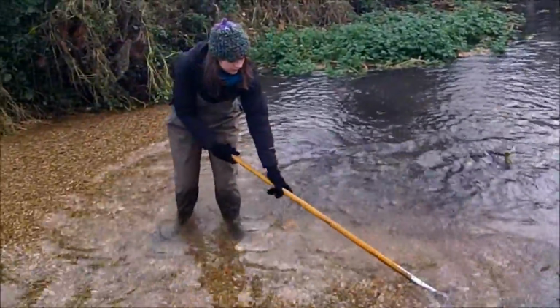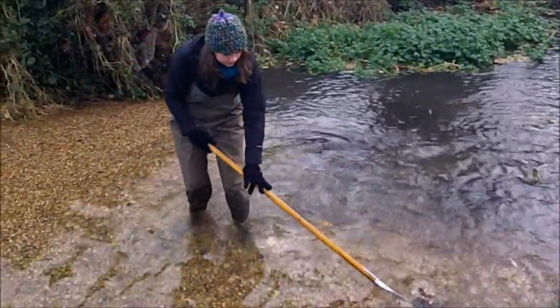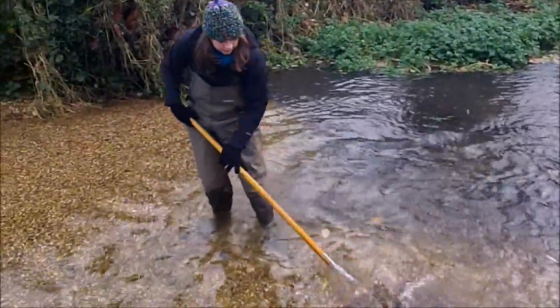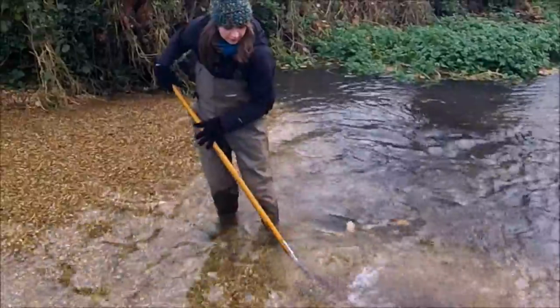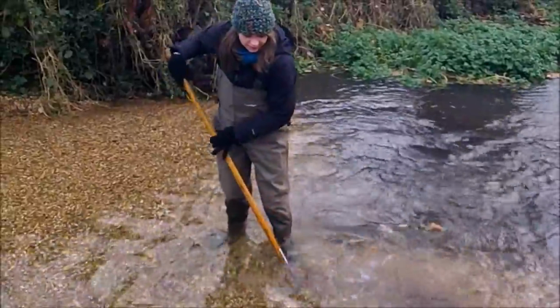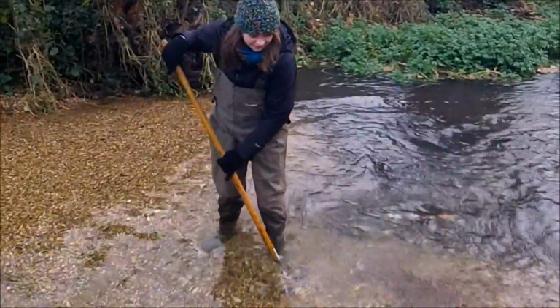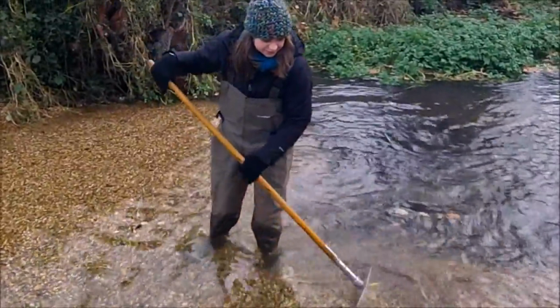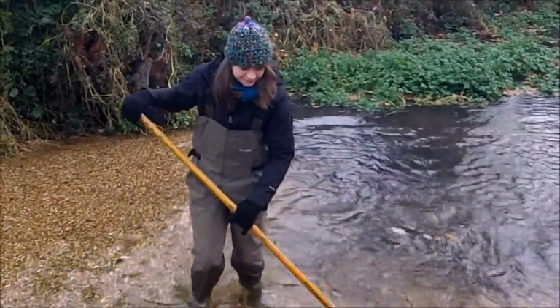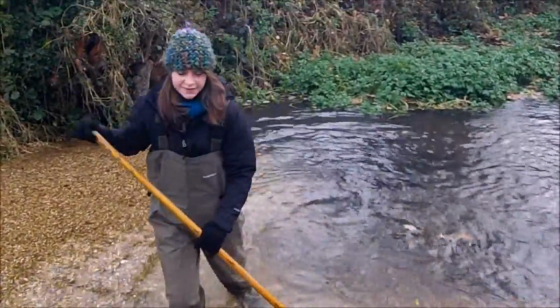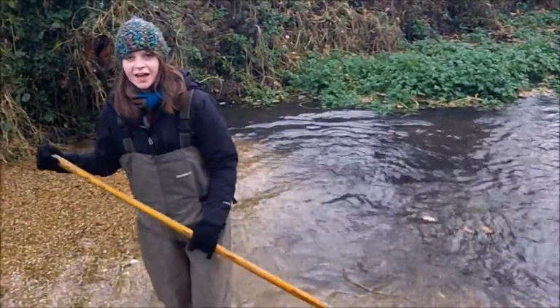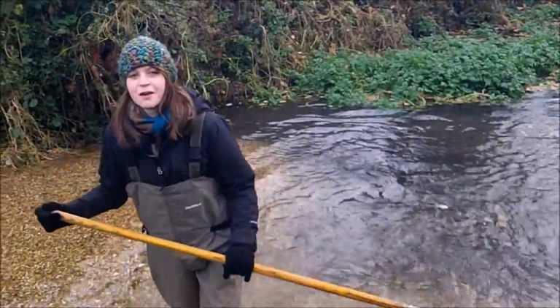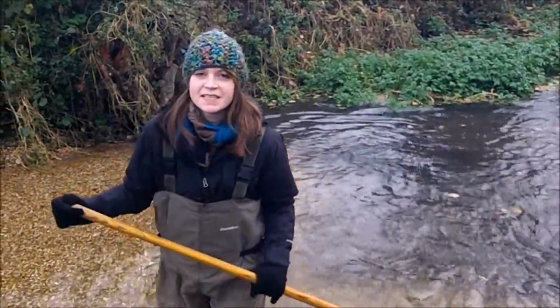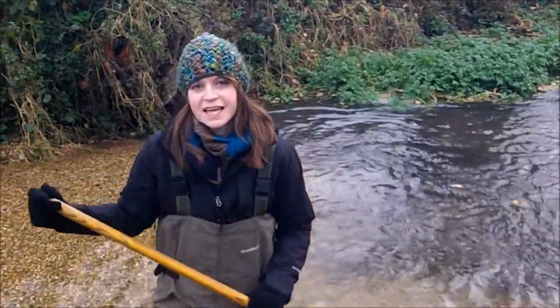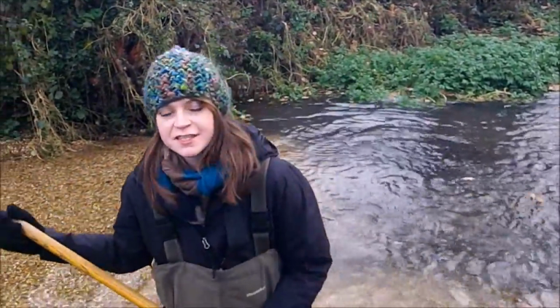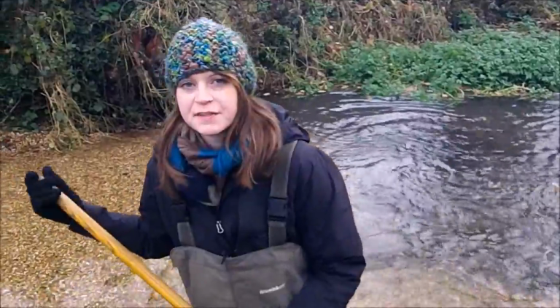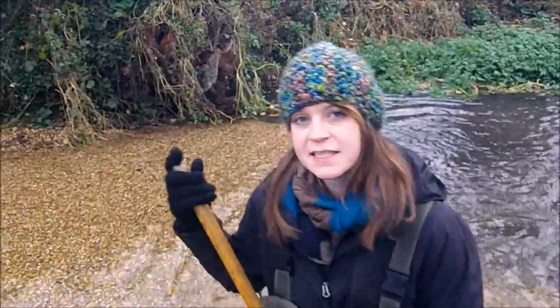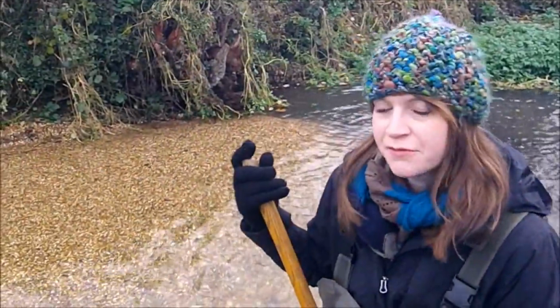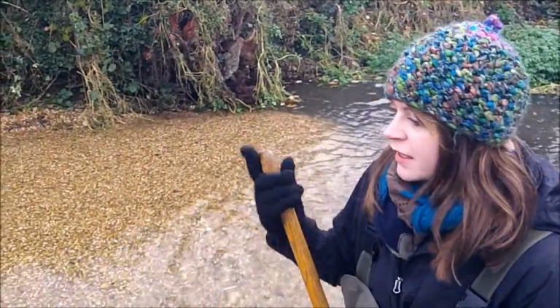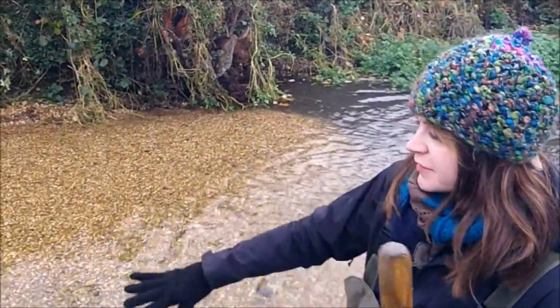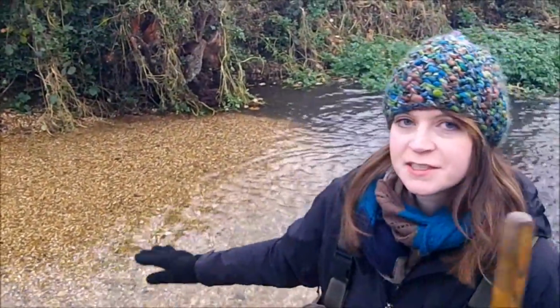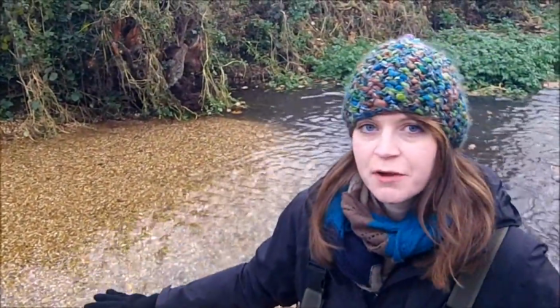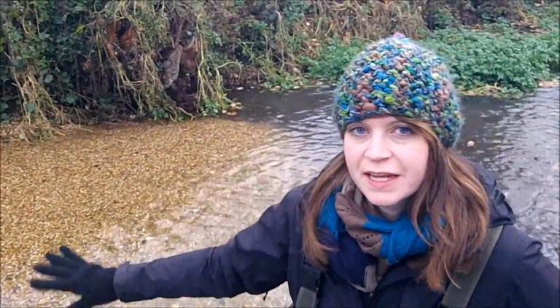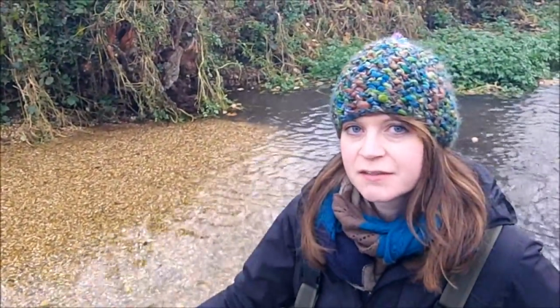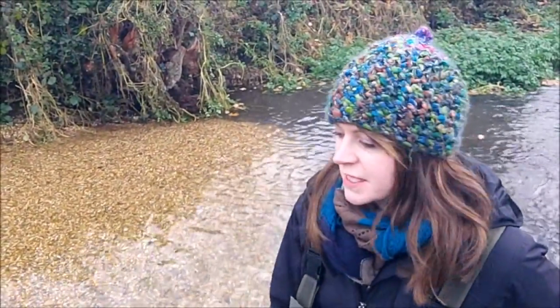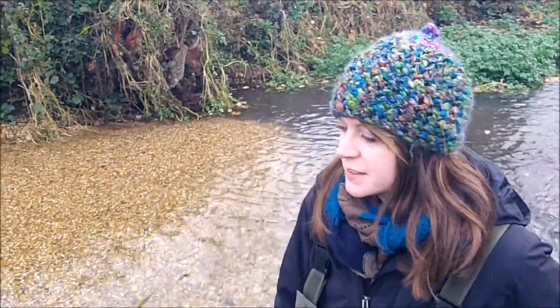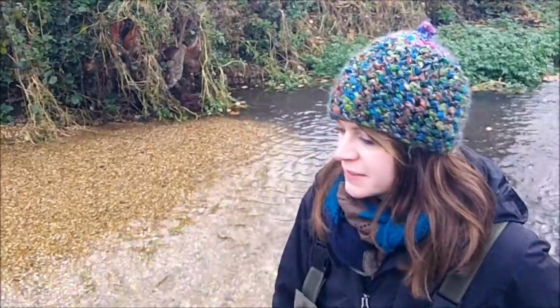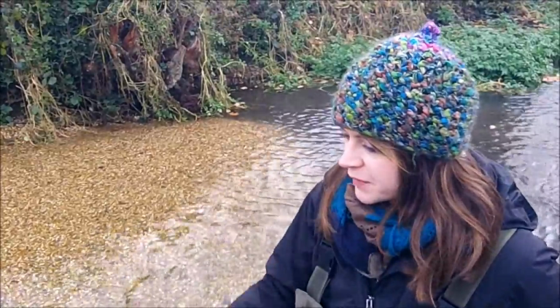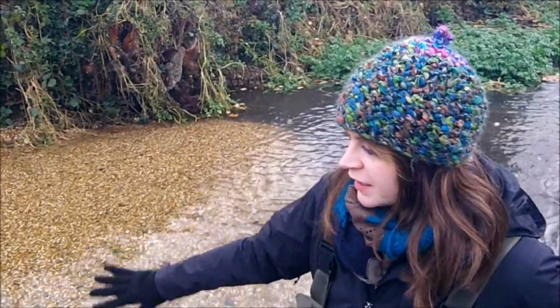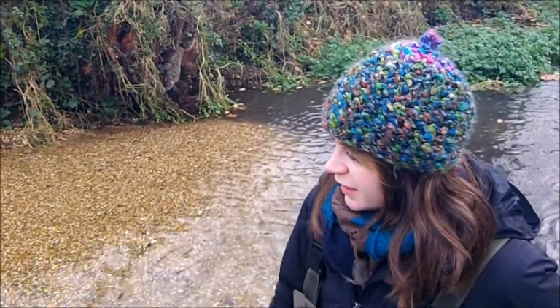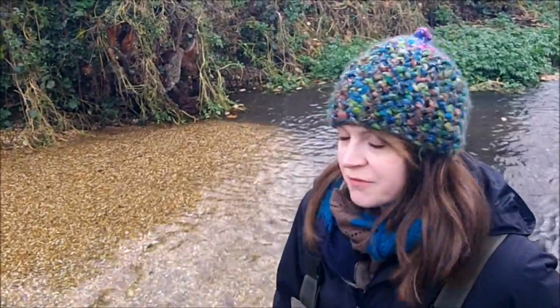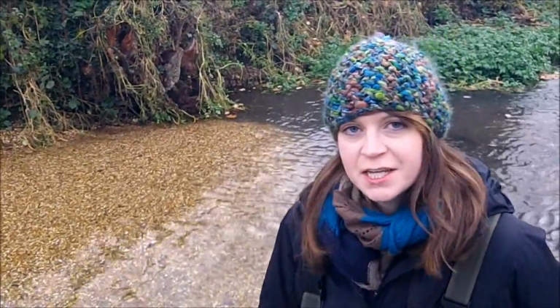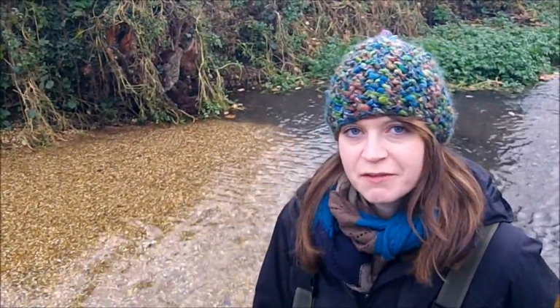So Charlie, why are you raking out the gravel here? We're mixing together the two different sizes of gravel and also reprofiling the riffle section so it's the right shape for the river.